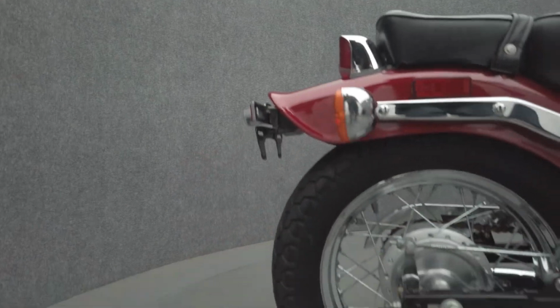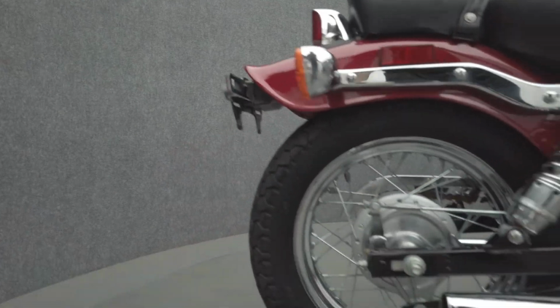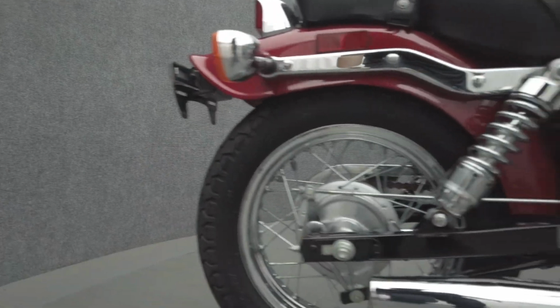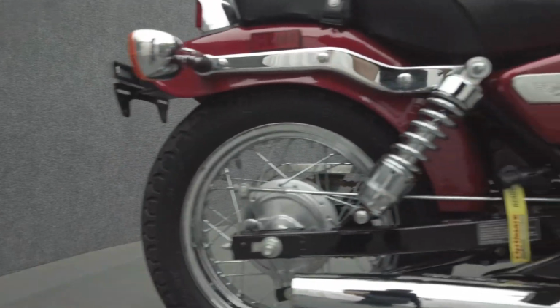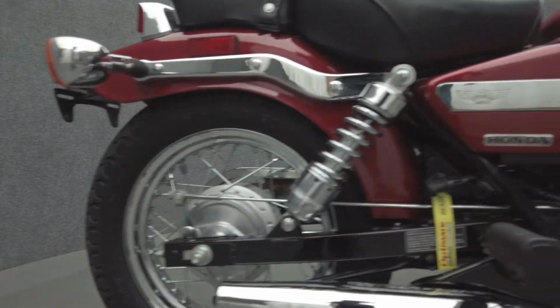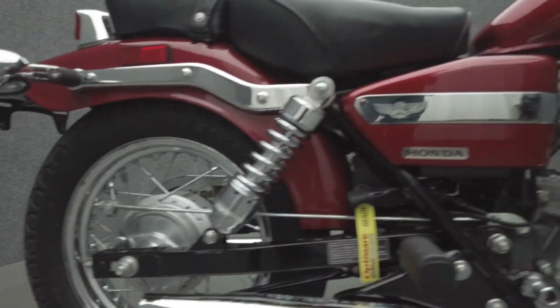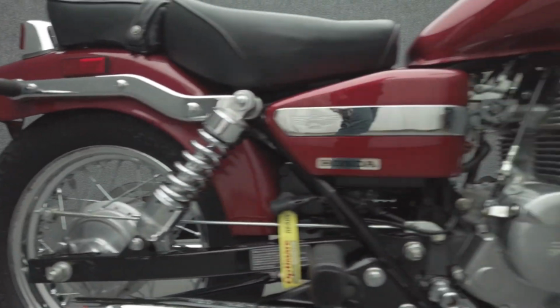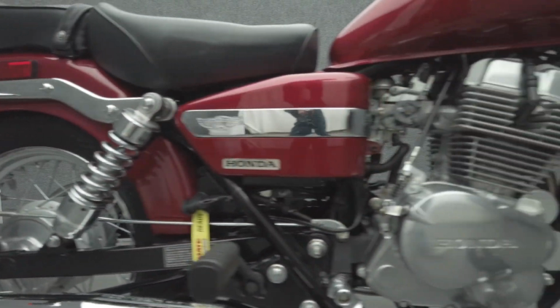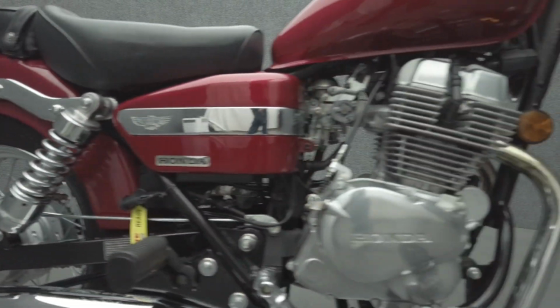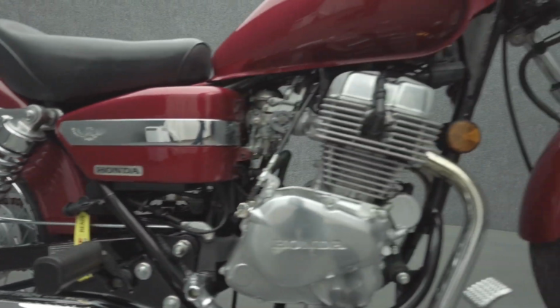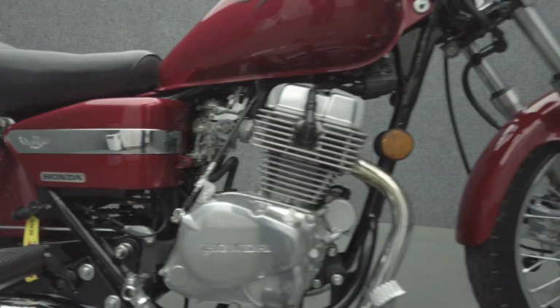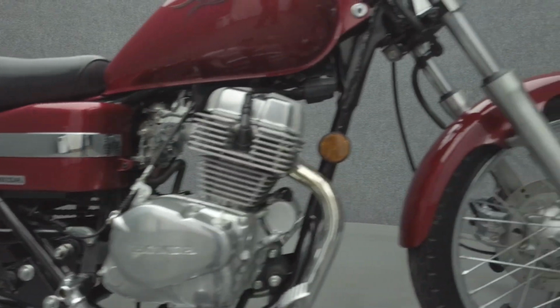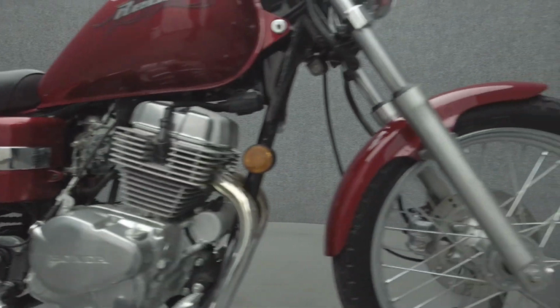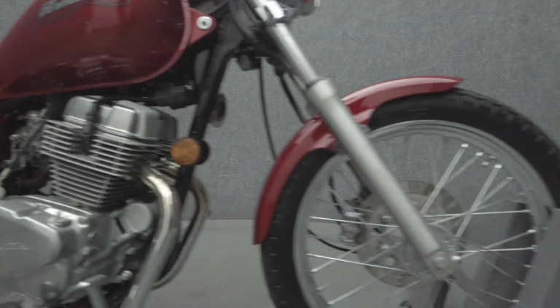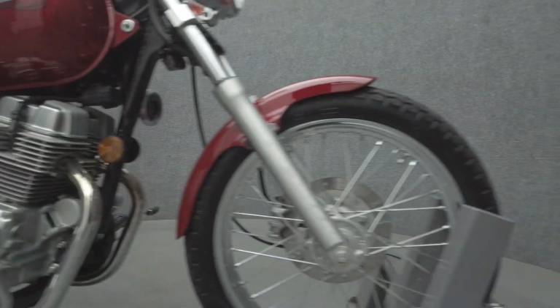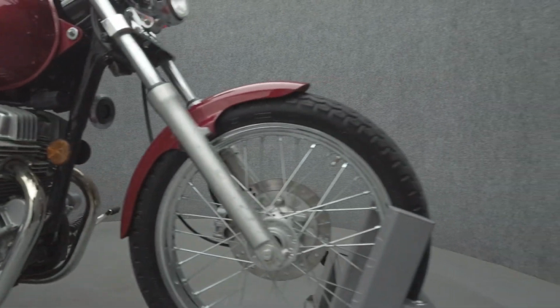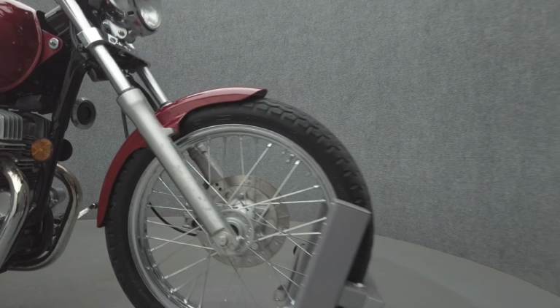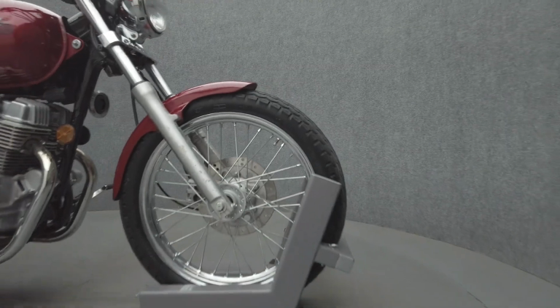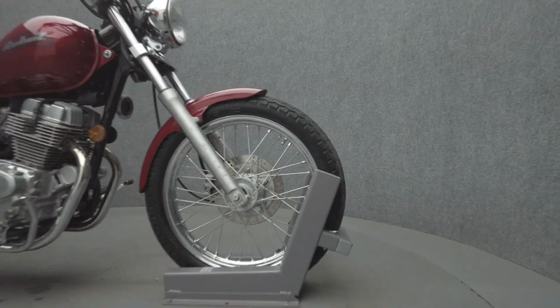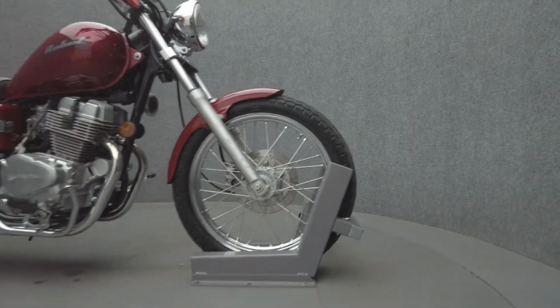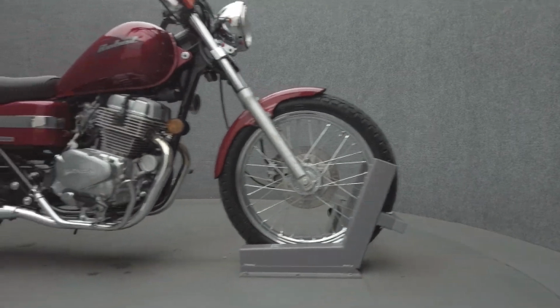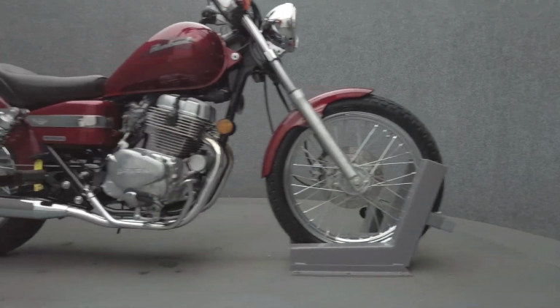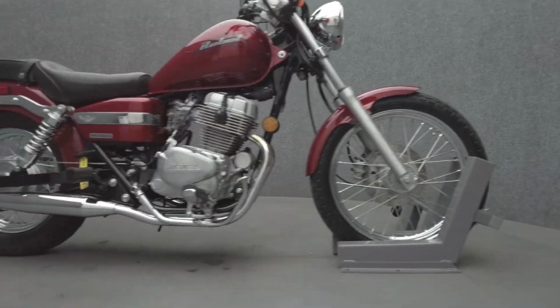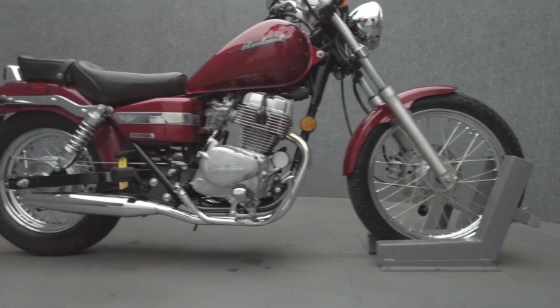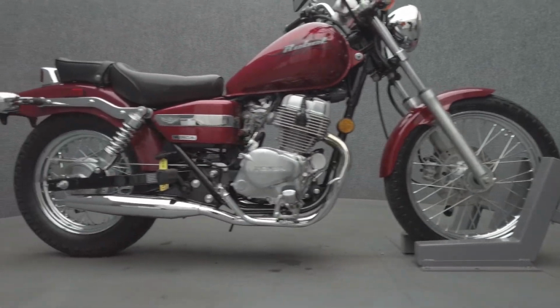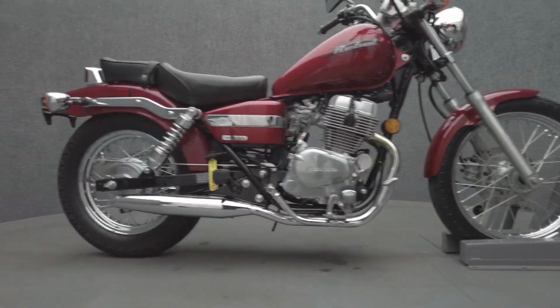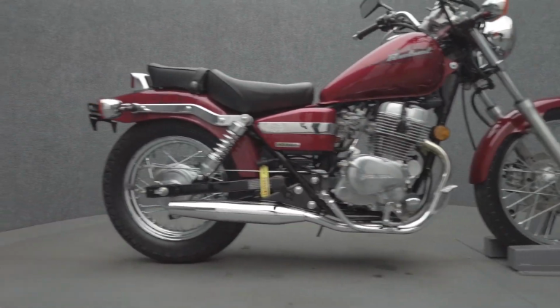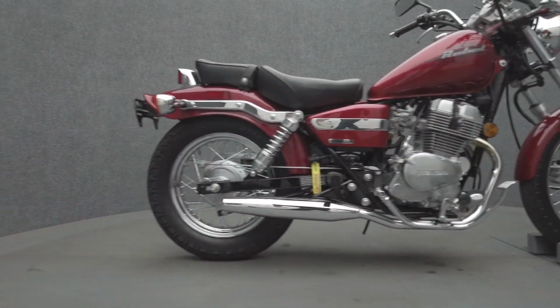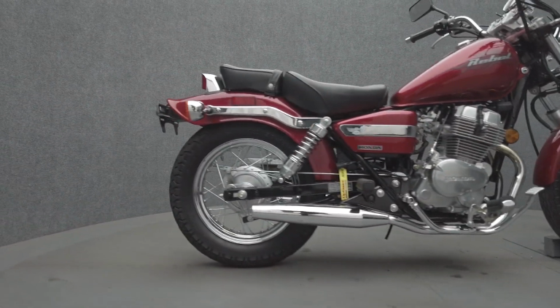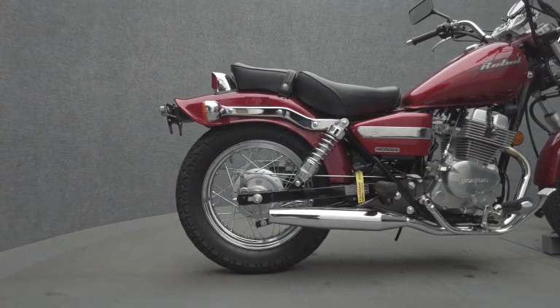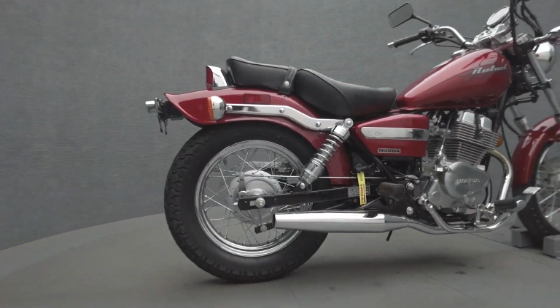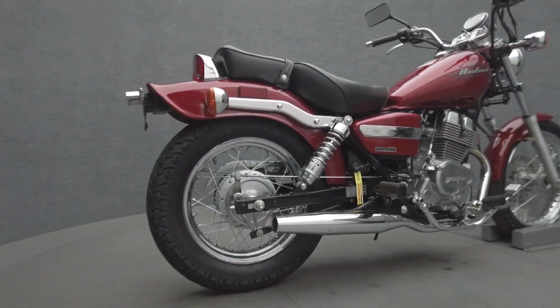Powered by a 234cc engine, the Rebel puts 18 horsepower and 14 foot-pounds of torque through a 5-speed transmission. It has a 26.6-inch seat height and dry weight of 317 pounds.